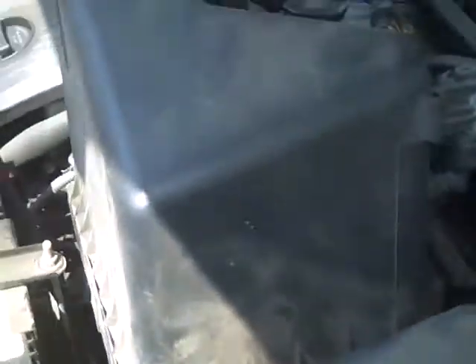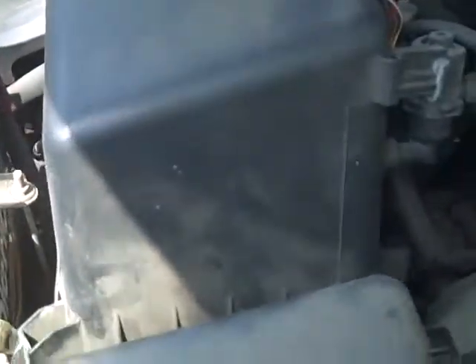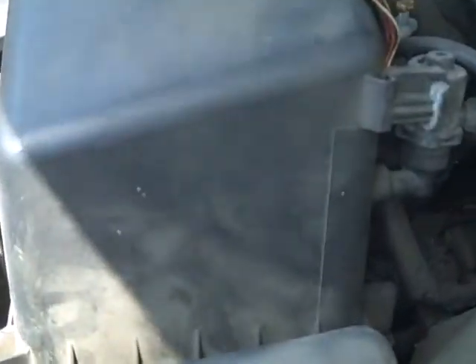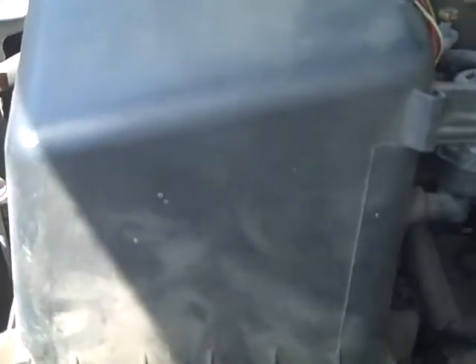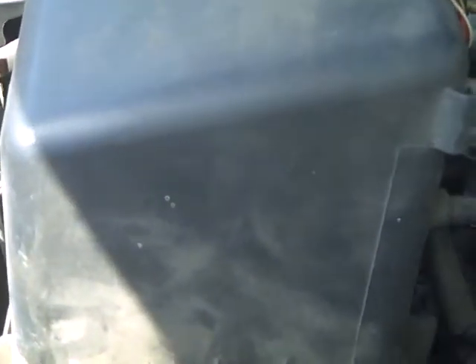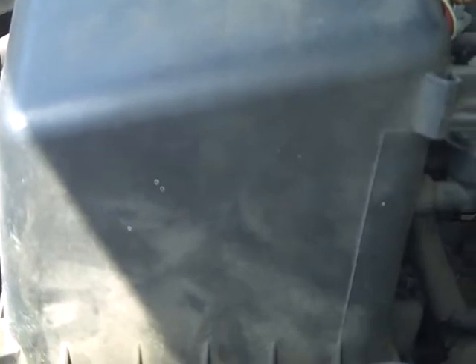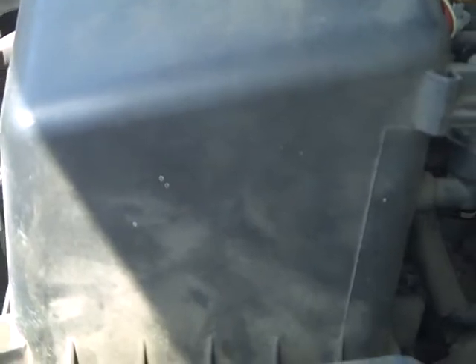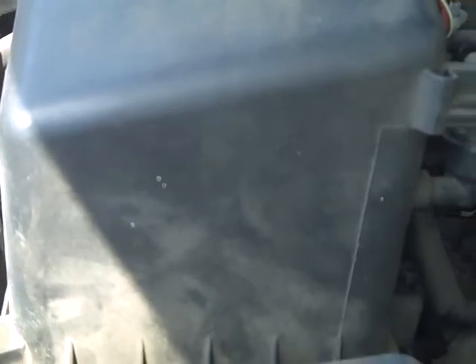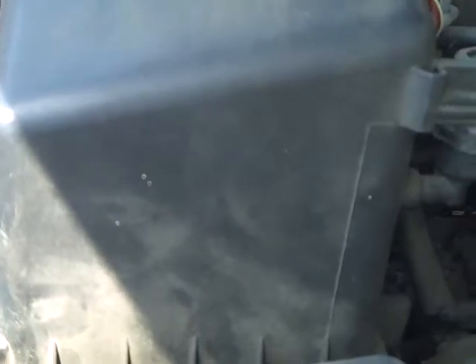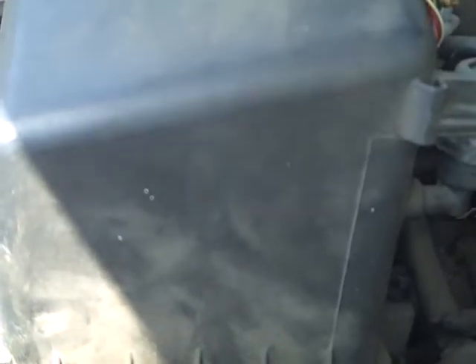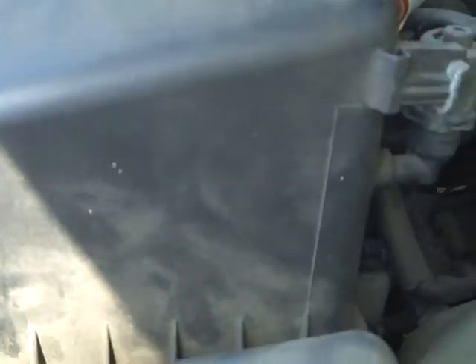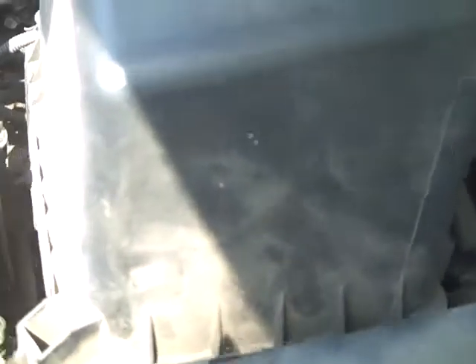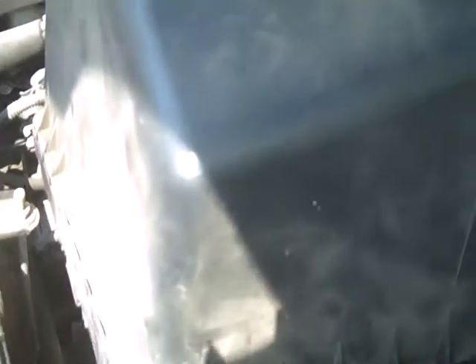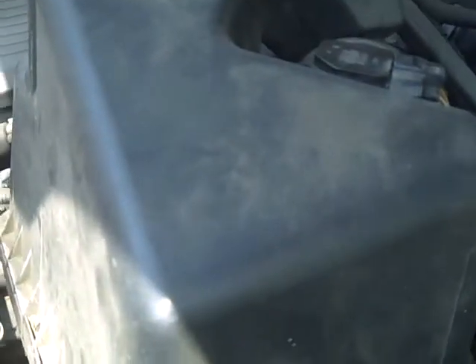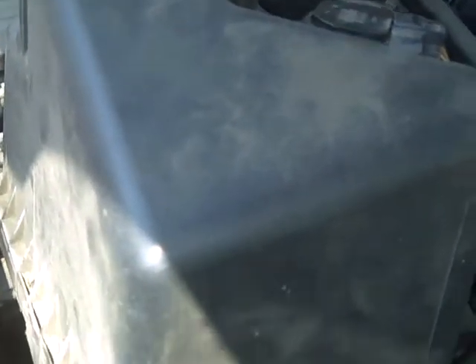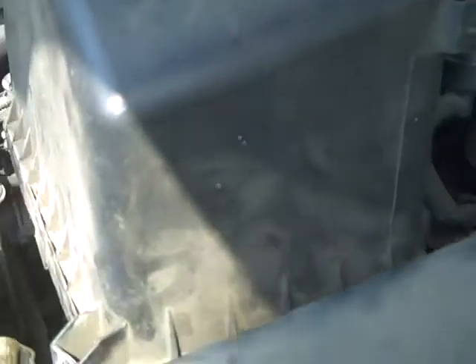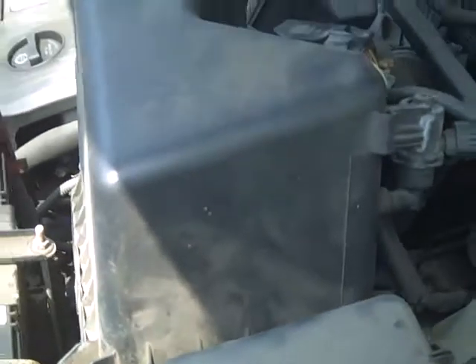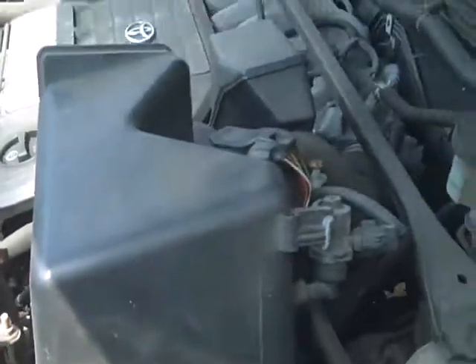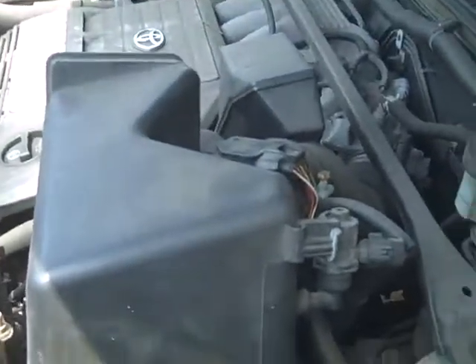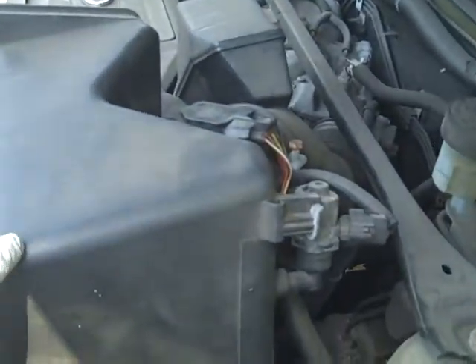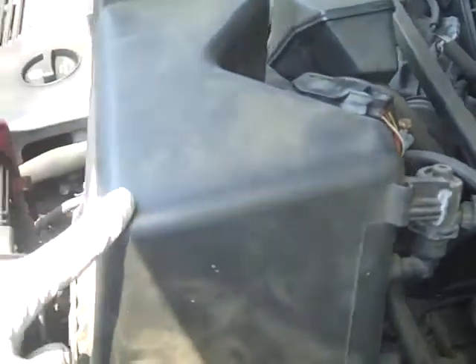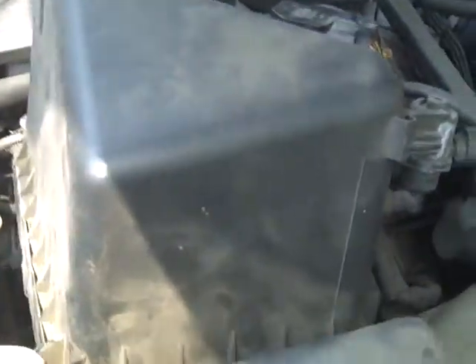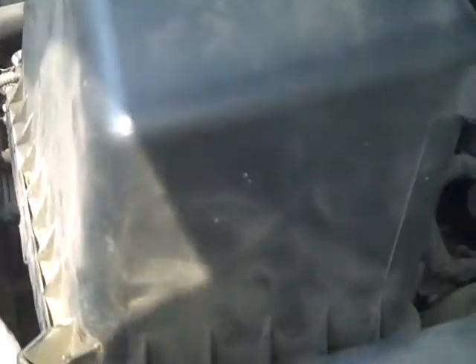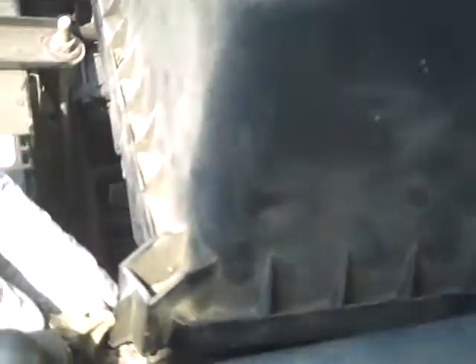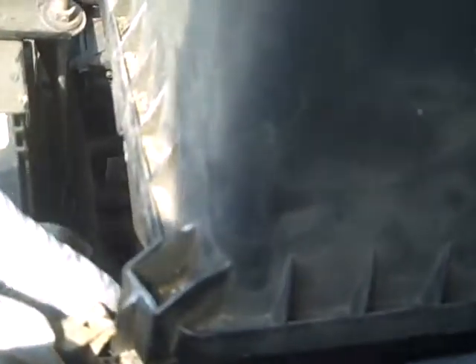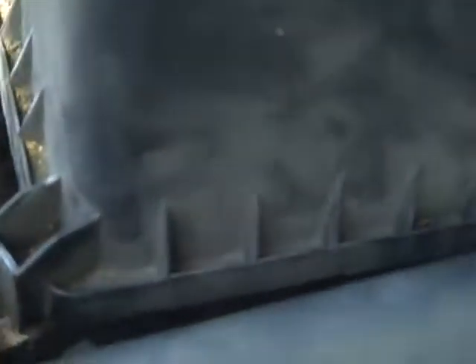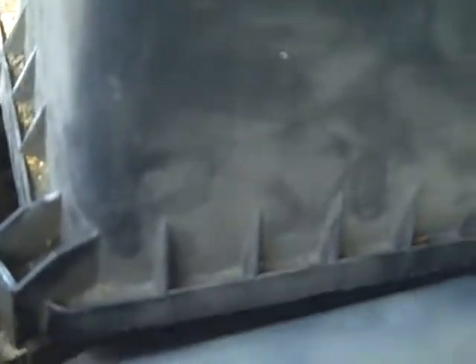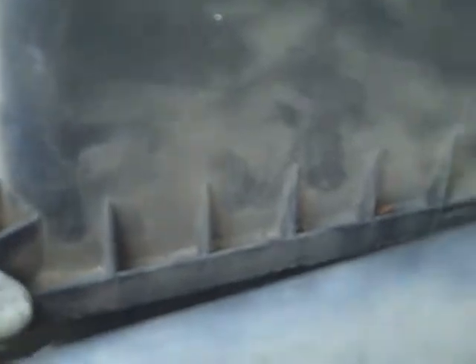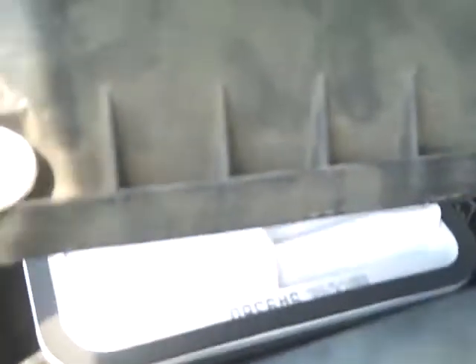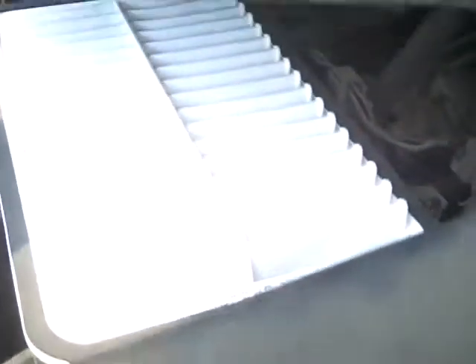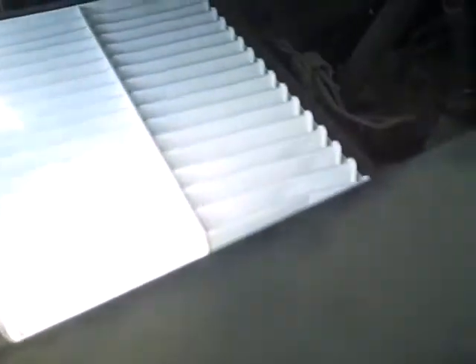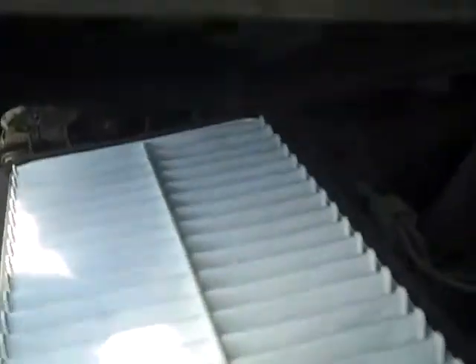Doing an air filter on a 2003 Toyota Highlander. This is the air filter box right here — you just snap out this clip and lift it up.